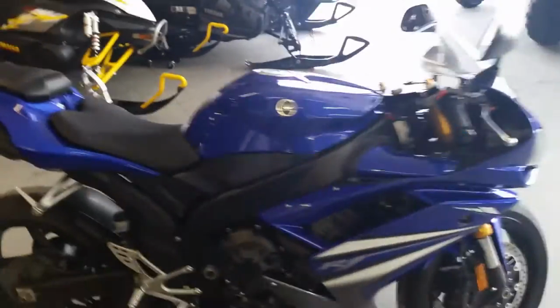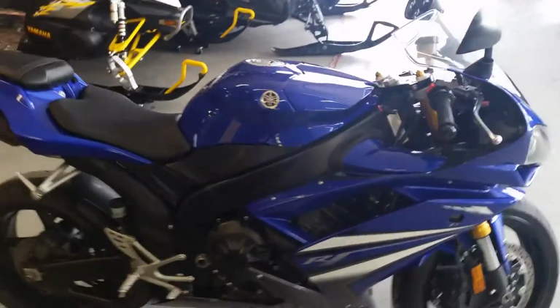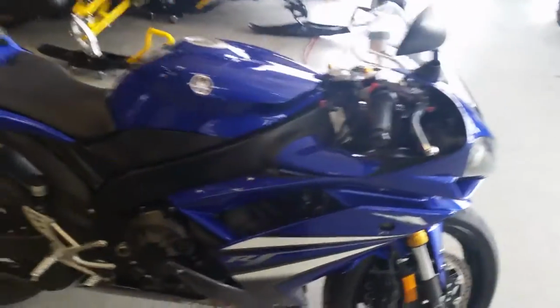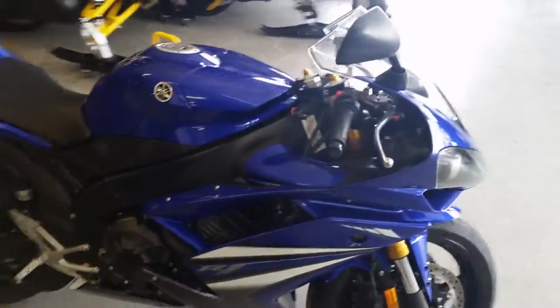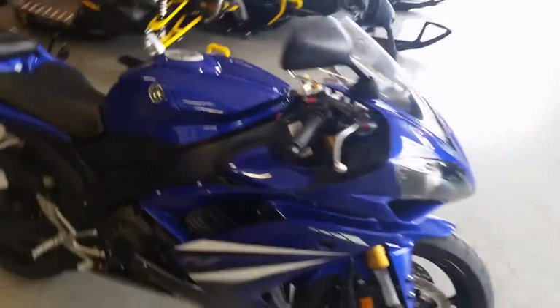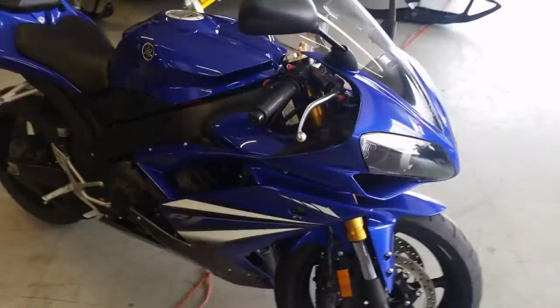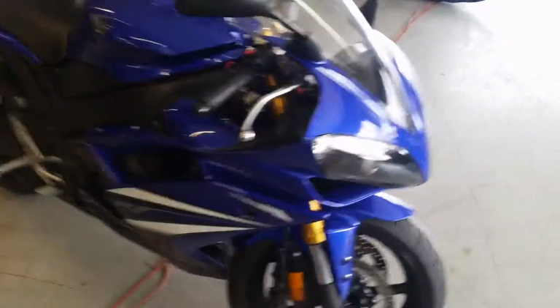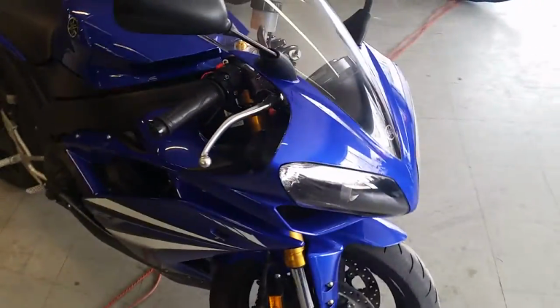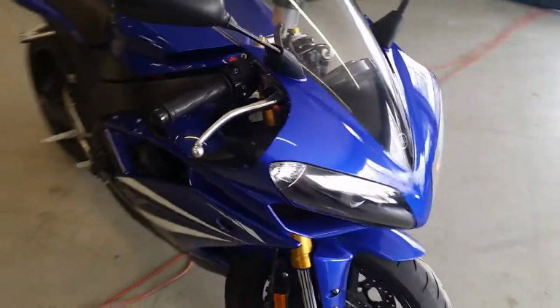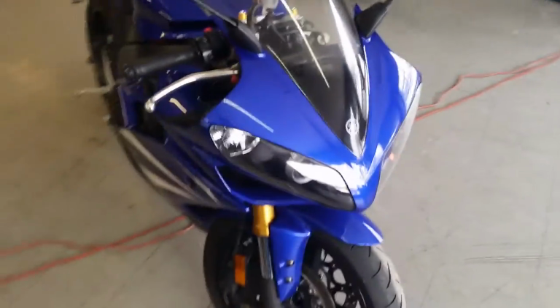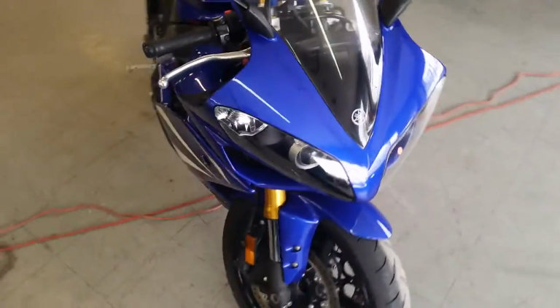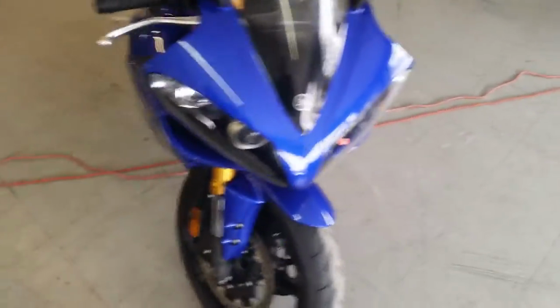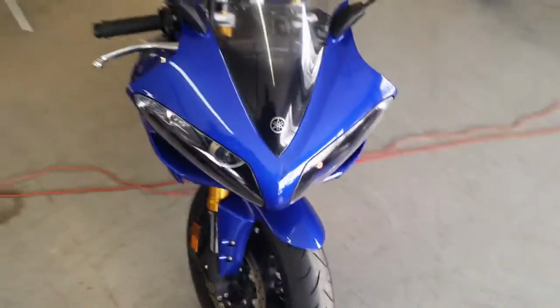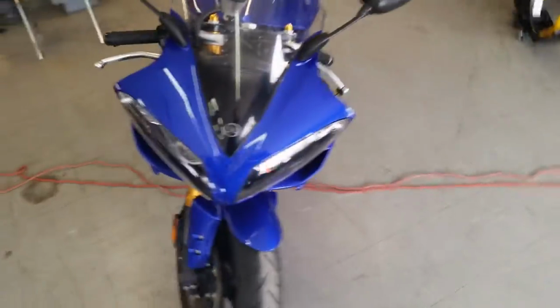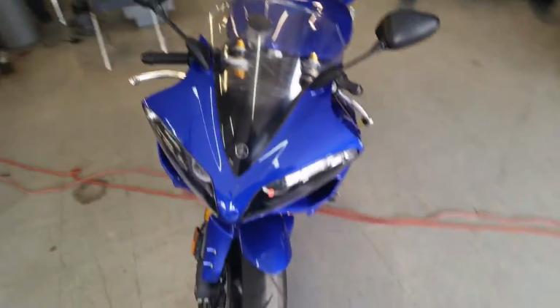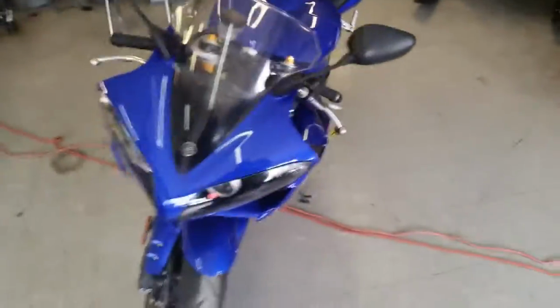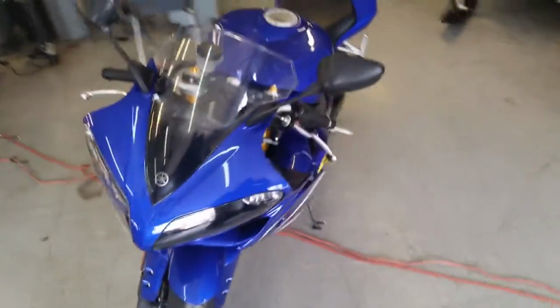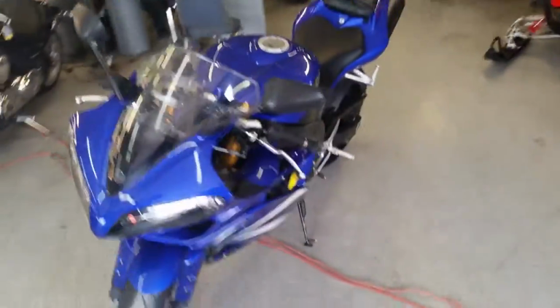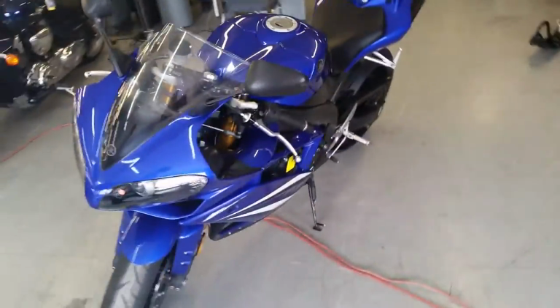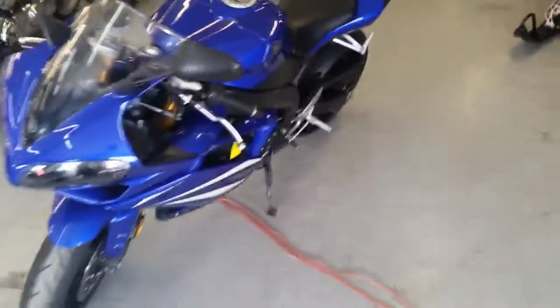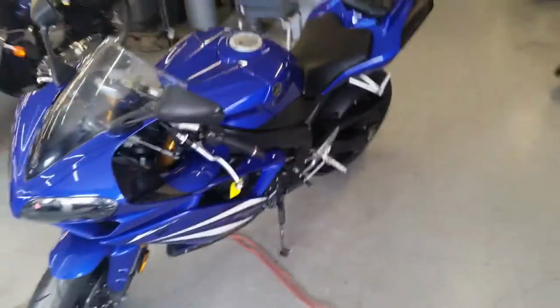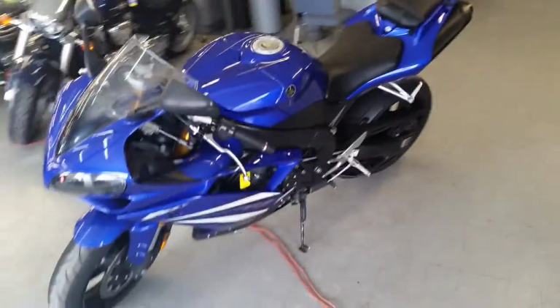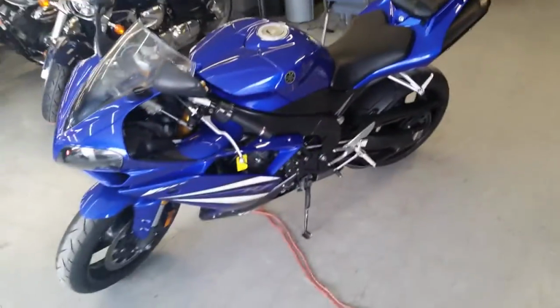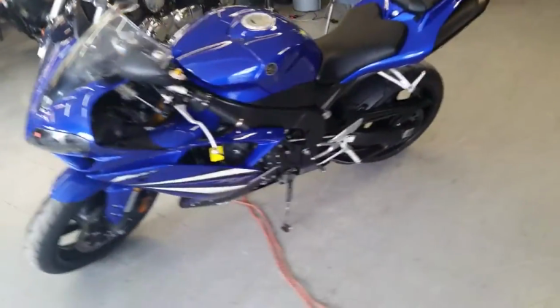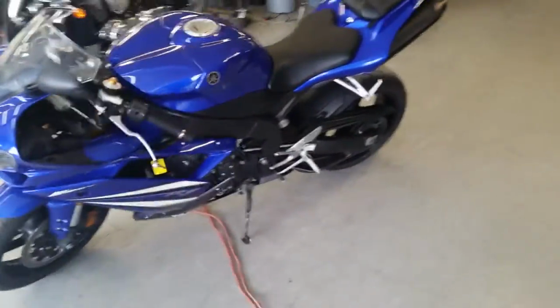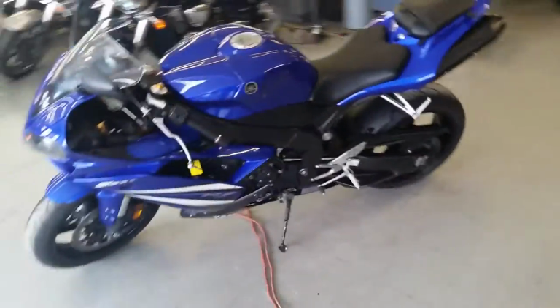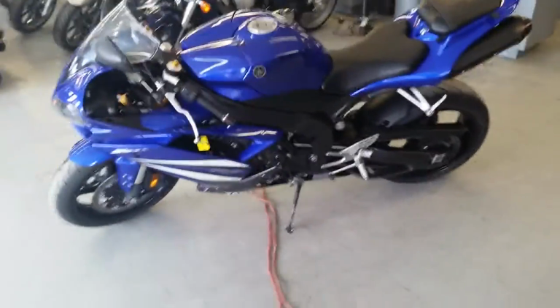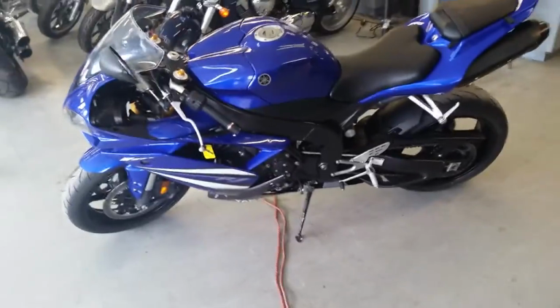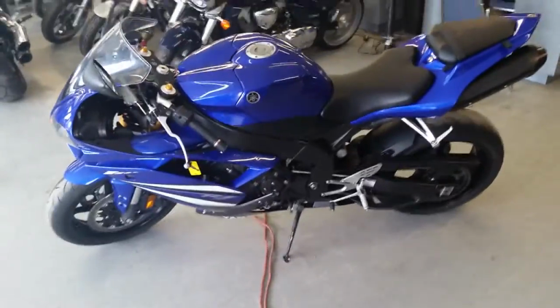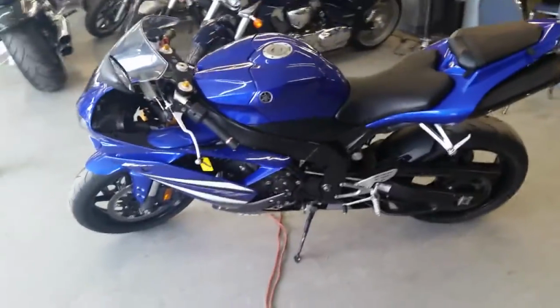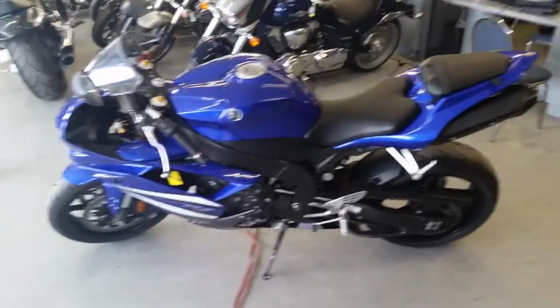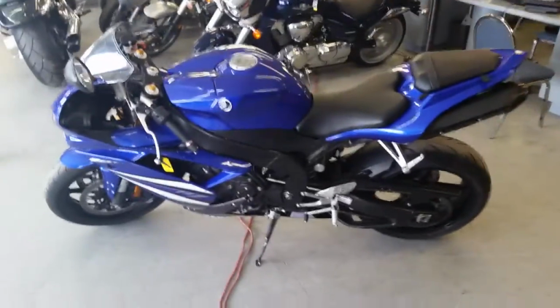$169 a month. Visit our website, ApprovalPowerSports.com. We got over 80 used R1s and R6s in stock. Over 450 bikes on our showroom floor.